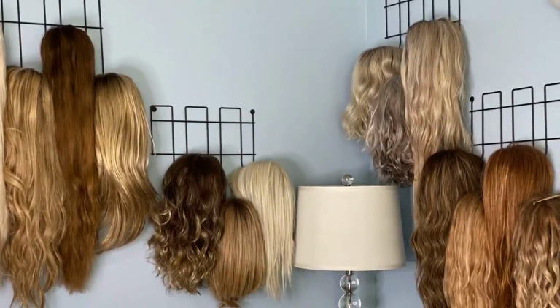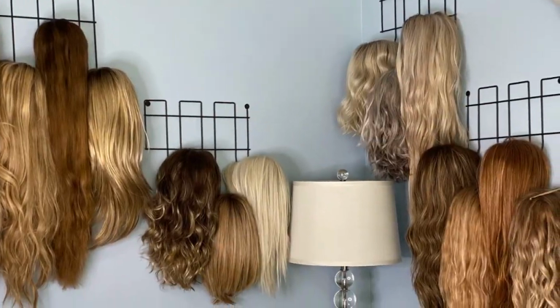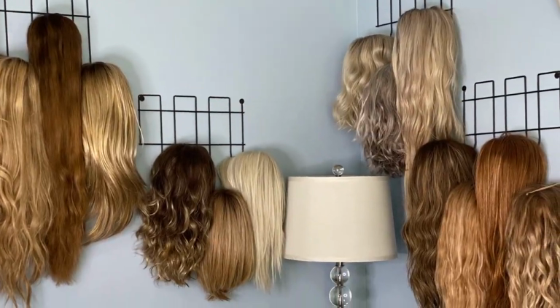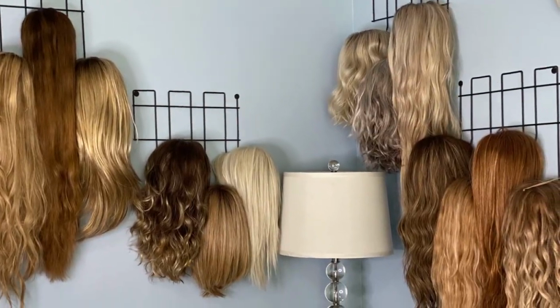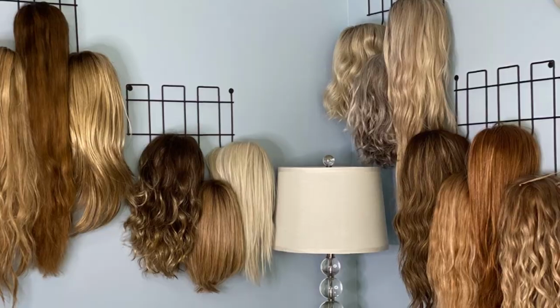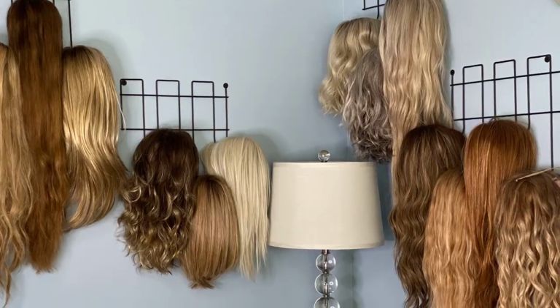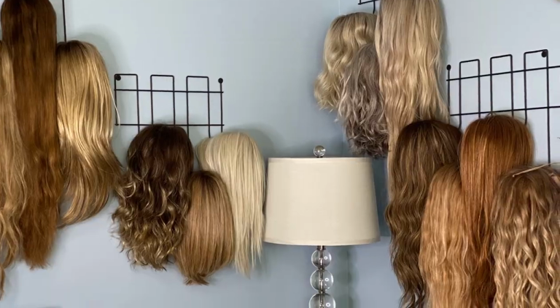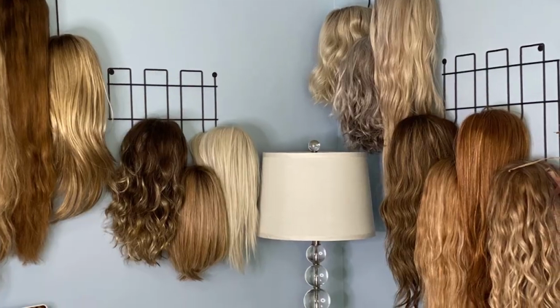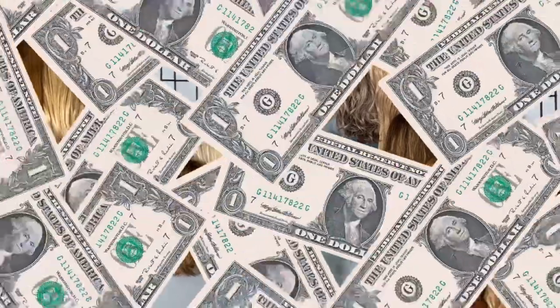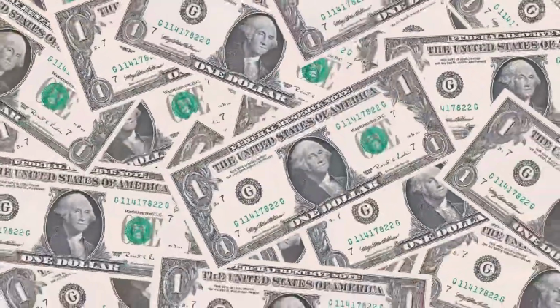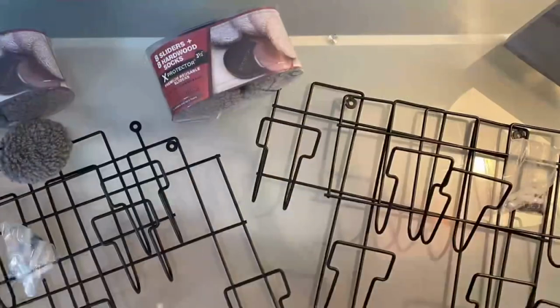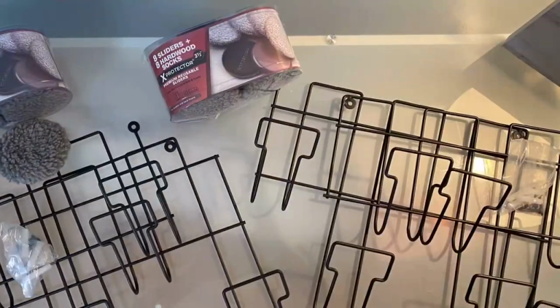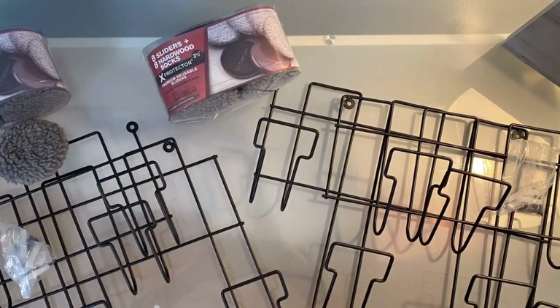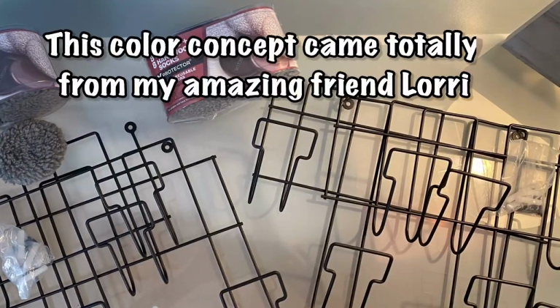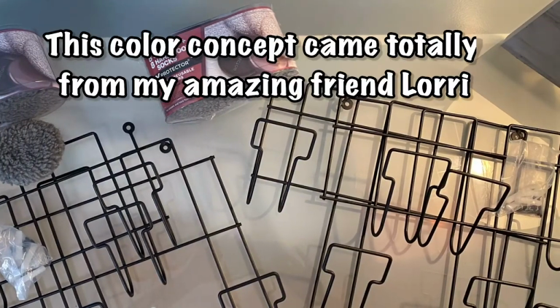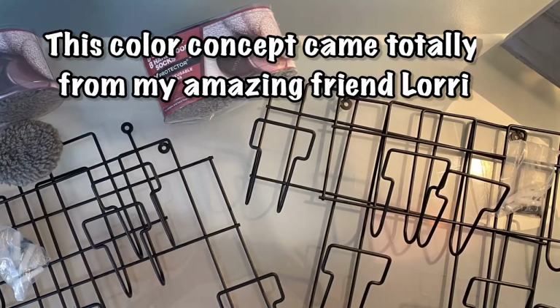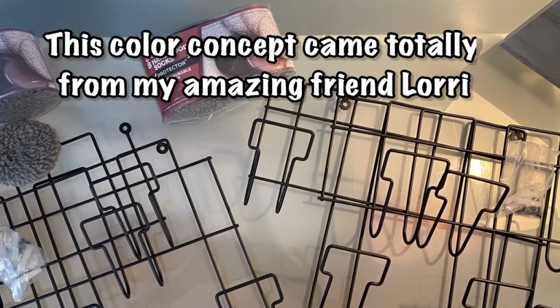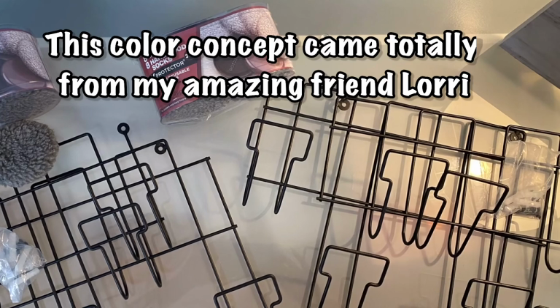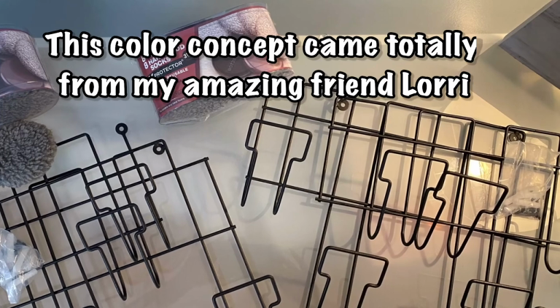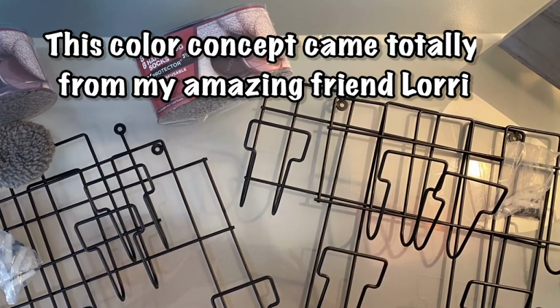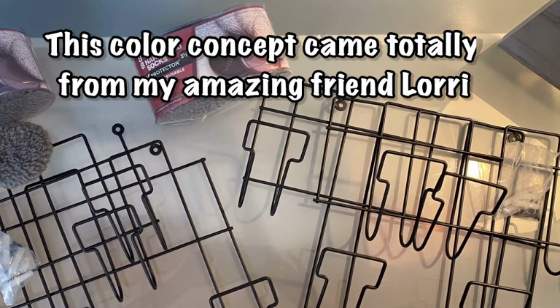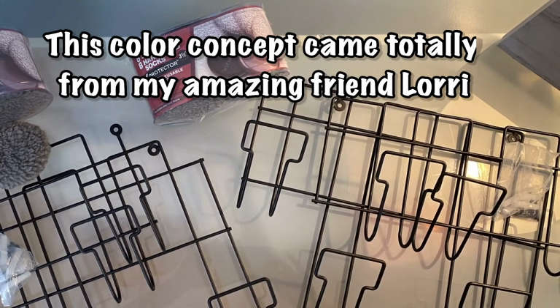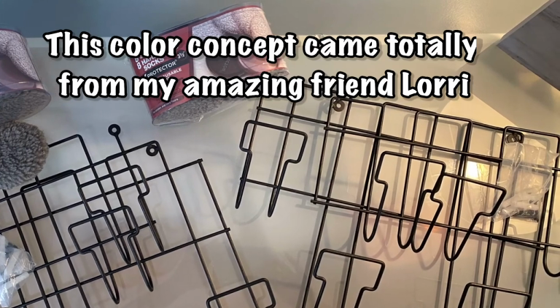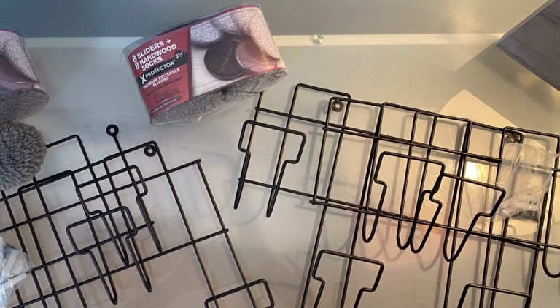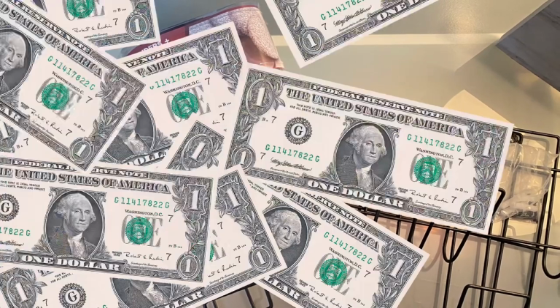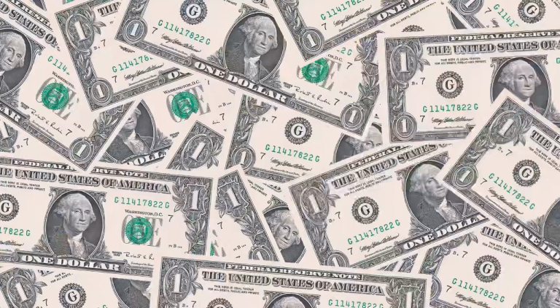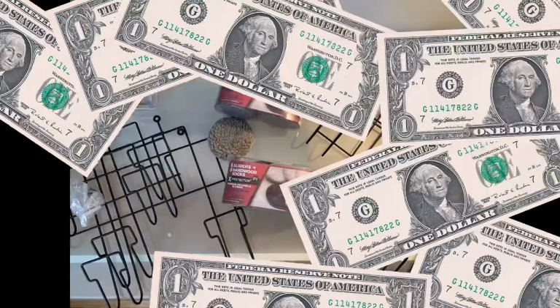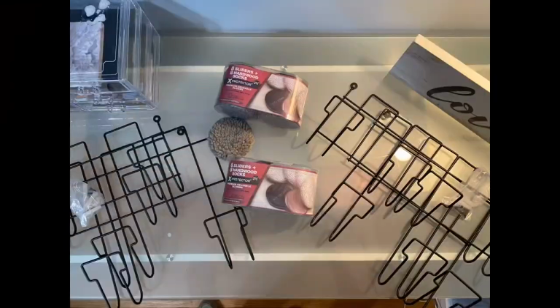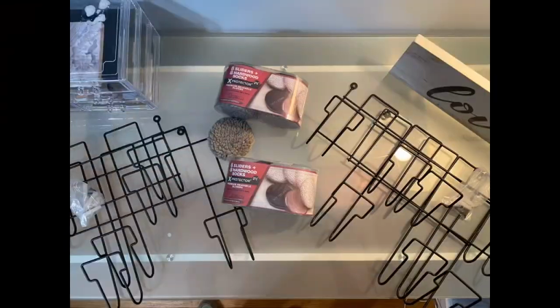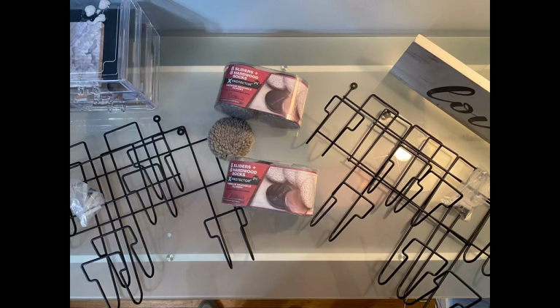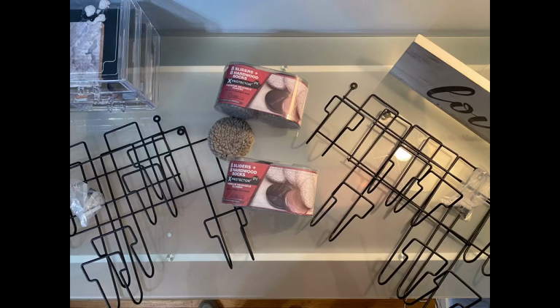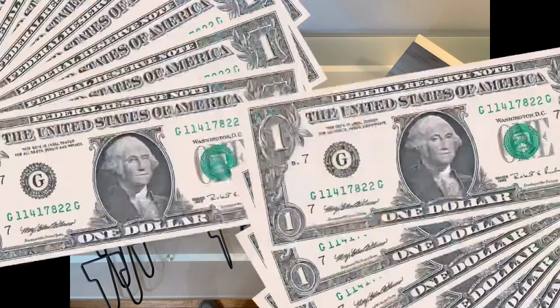I'm going to share this idea that was given to me by my best friend Lori, so kudos to her for sharing it with us. Now these items came strictly from Amazon, but if you stay till the end I'm going to tell you how you can save even more money.